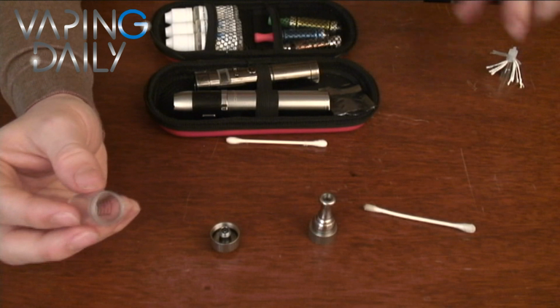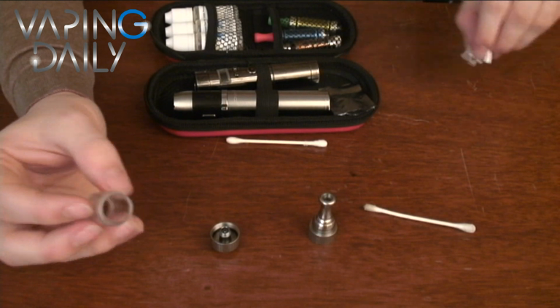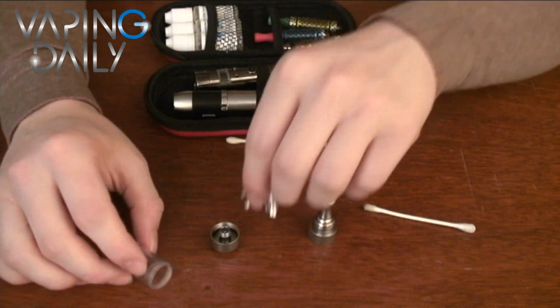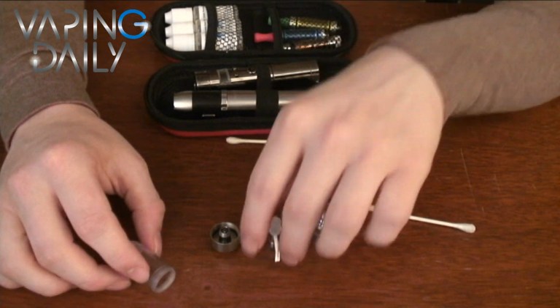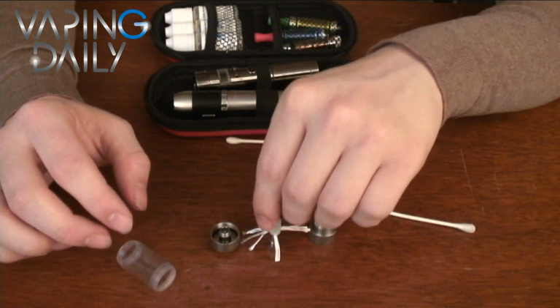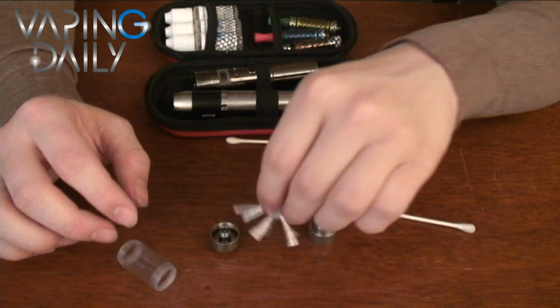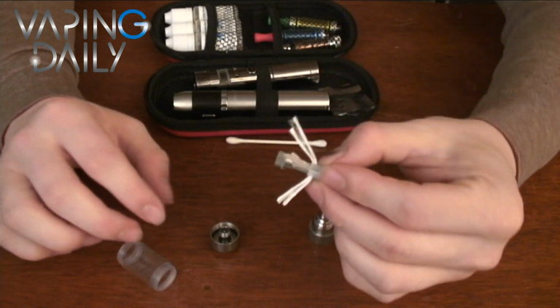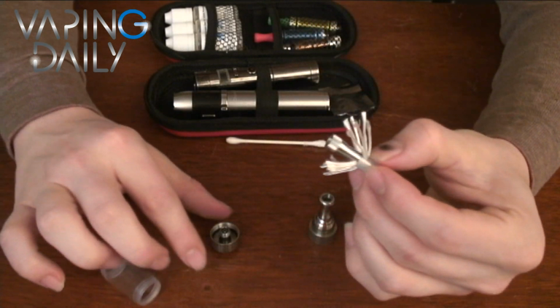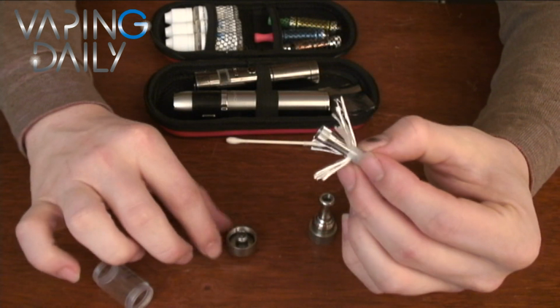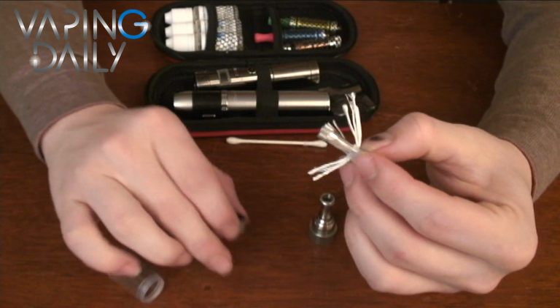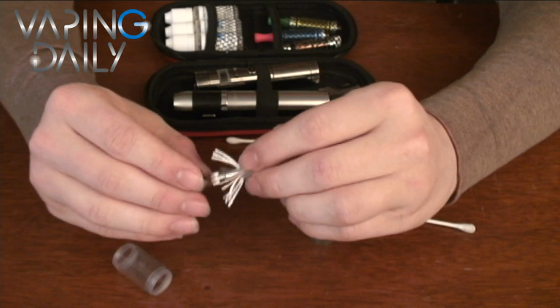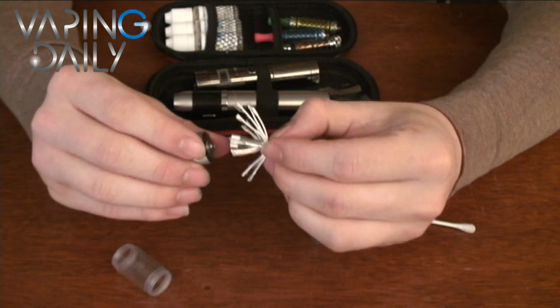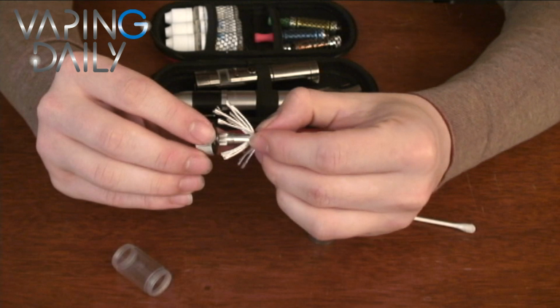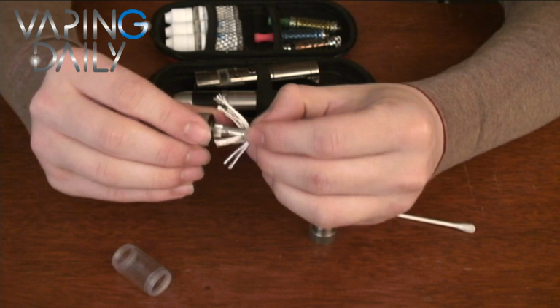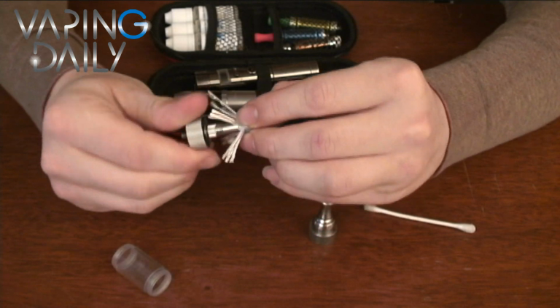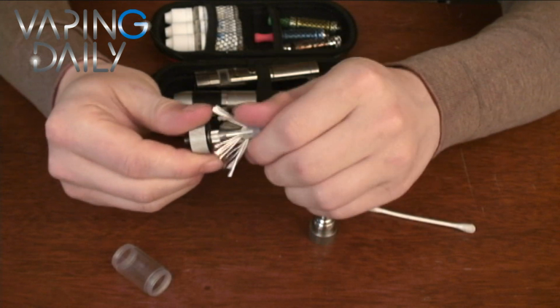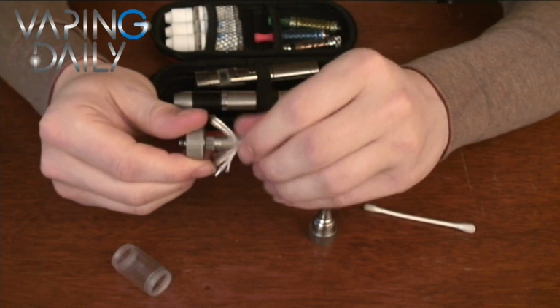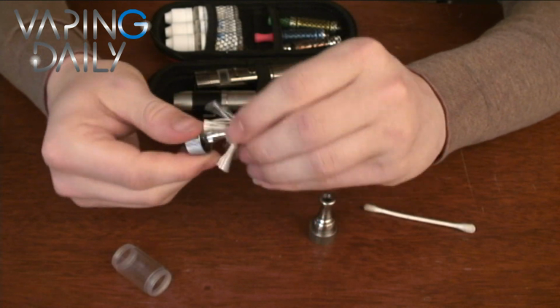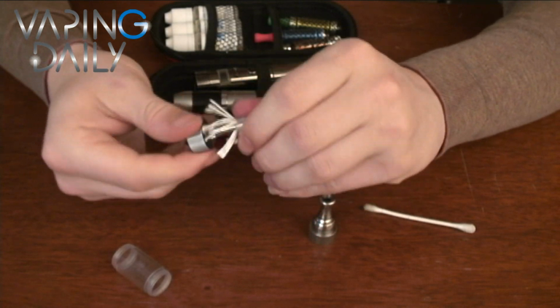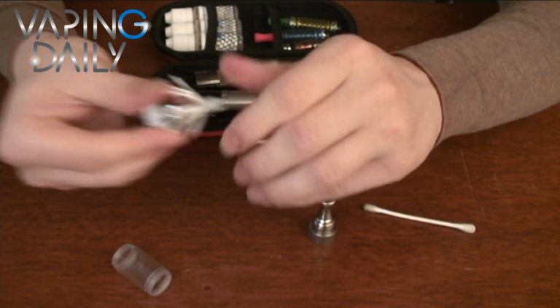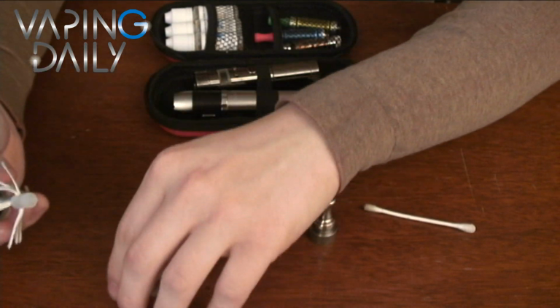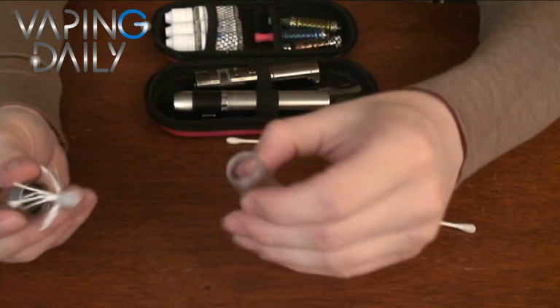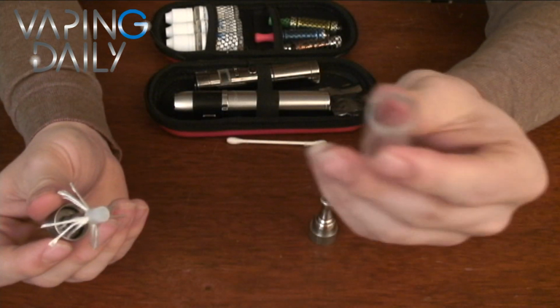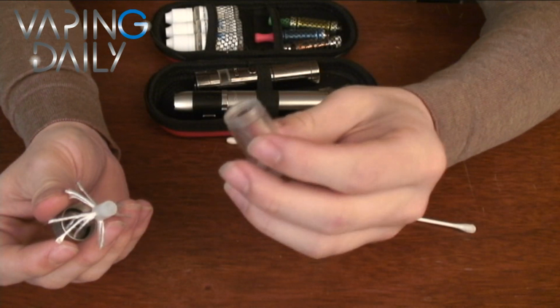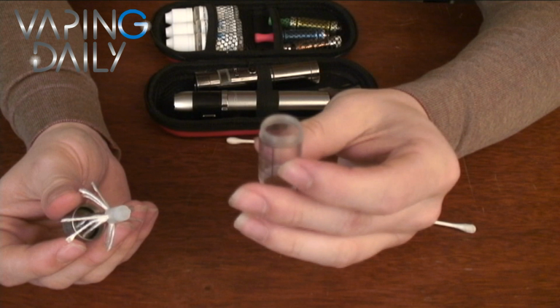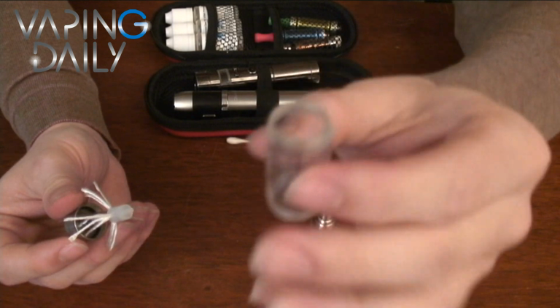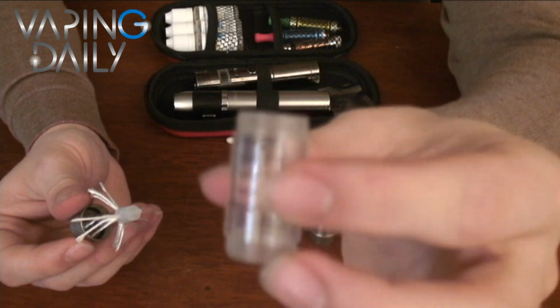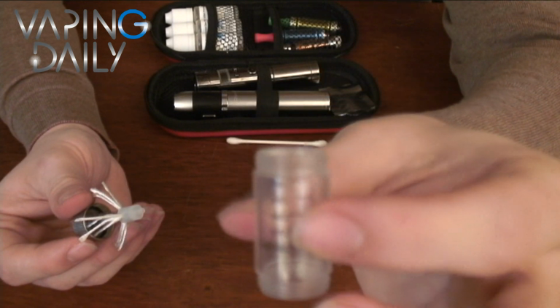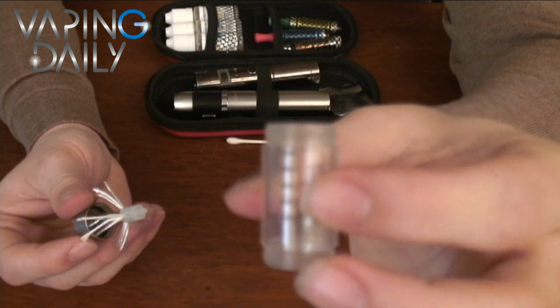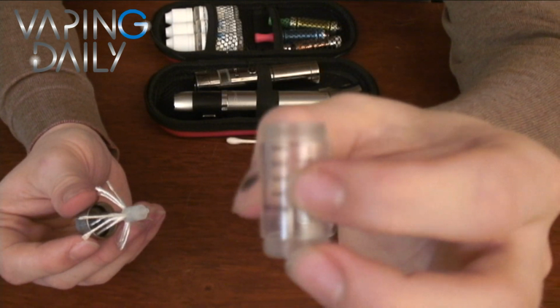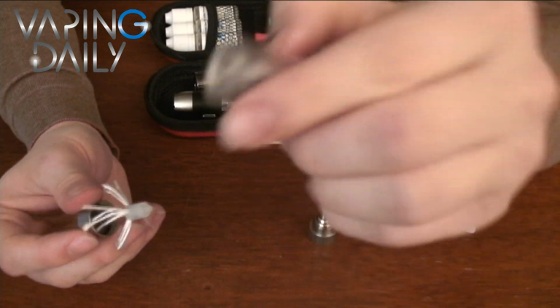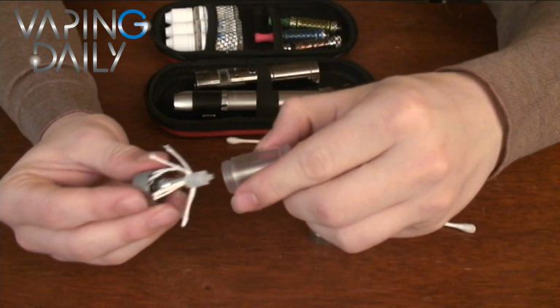So, I'm going to get my new atomizer. These are about $3 online, so that's not too bad. Screw it back on just like before. Make sure your tank is going on the right way — it's the right way.